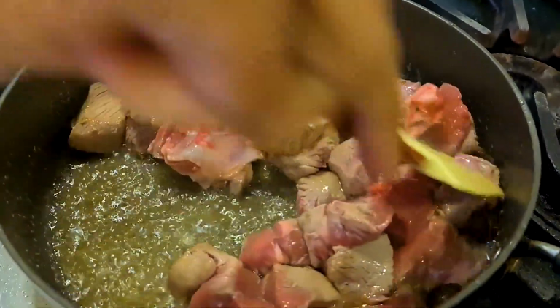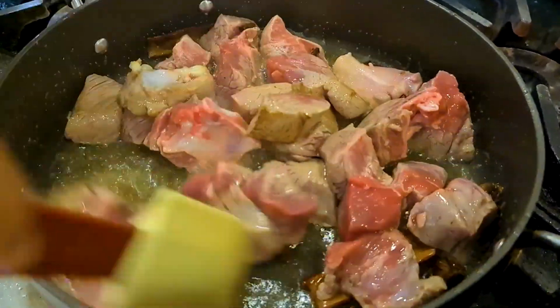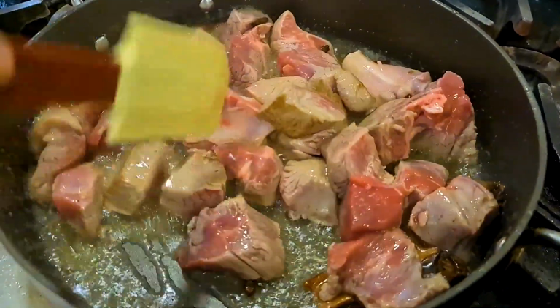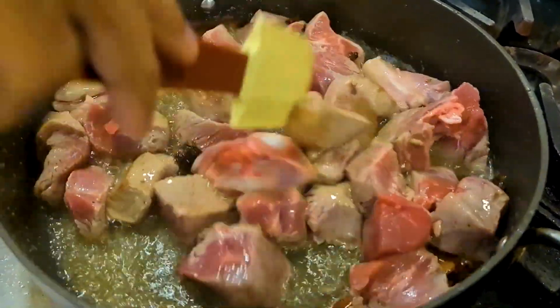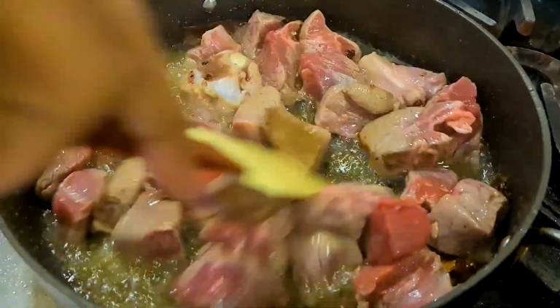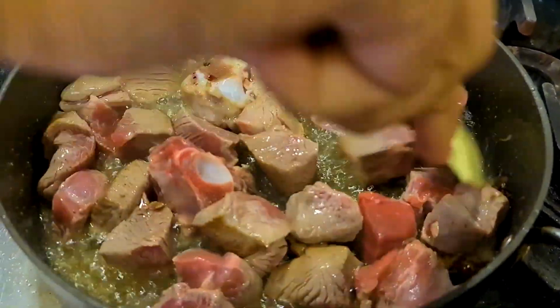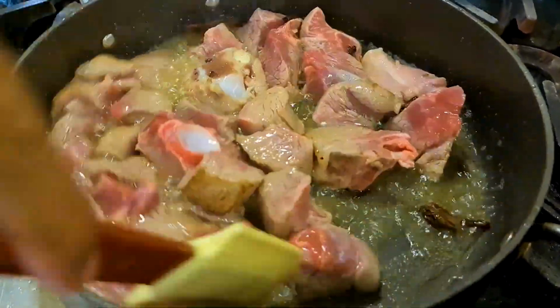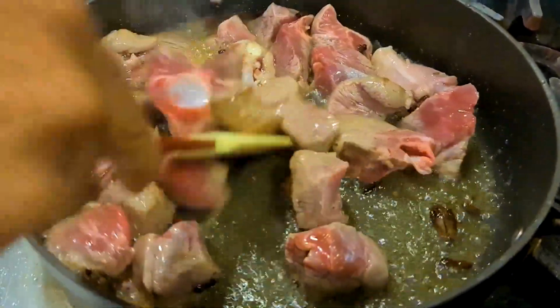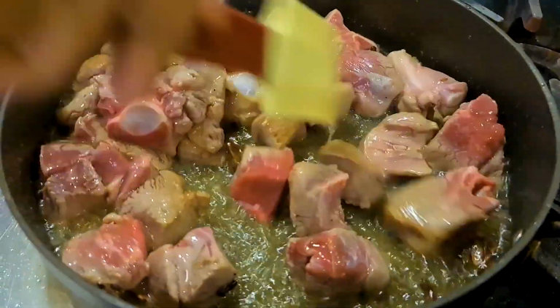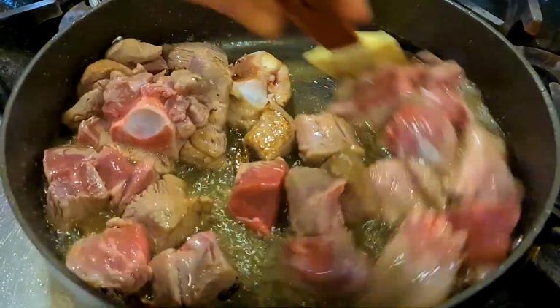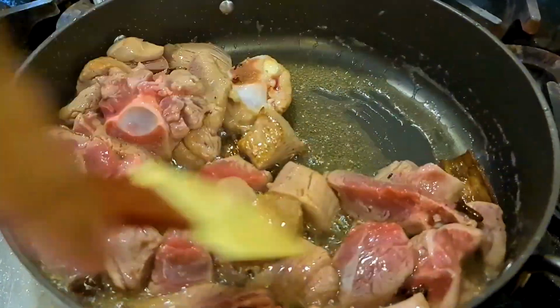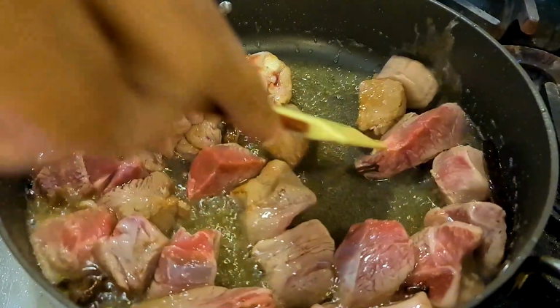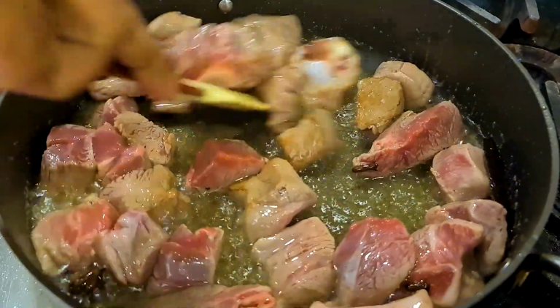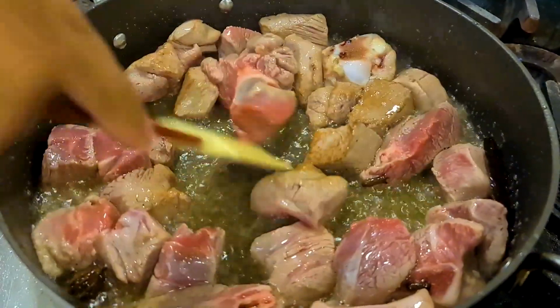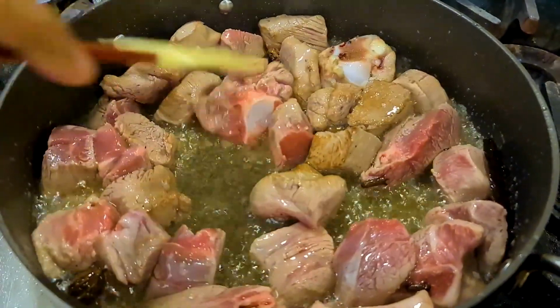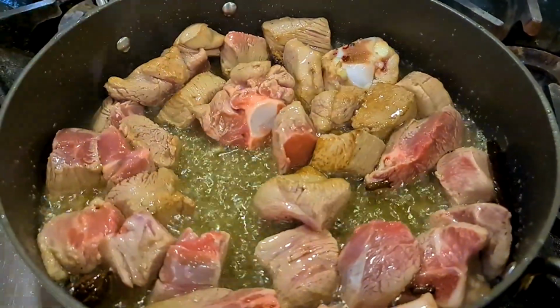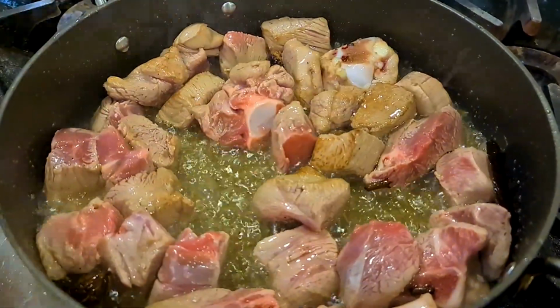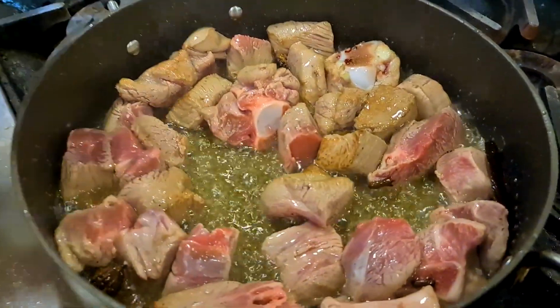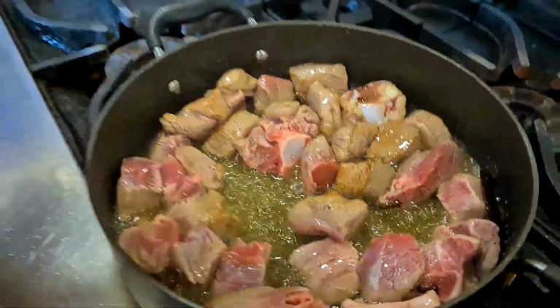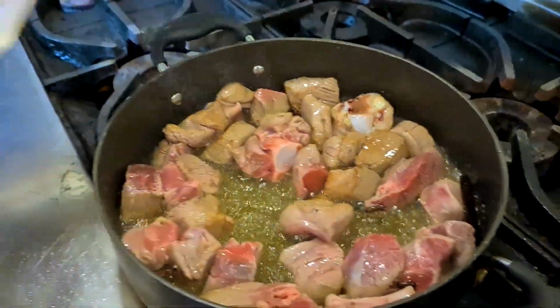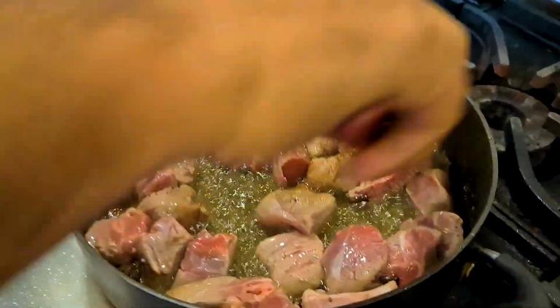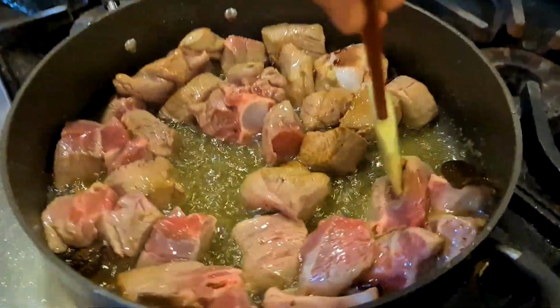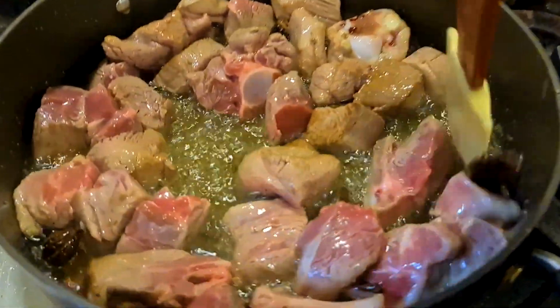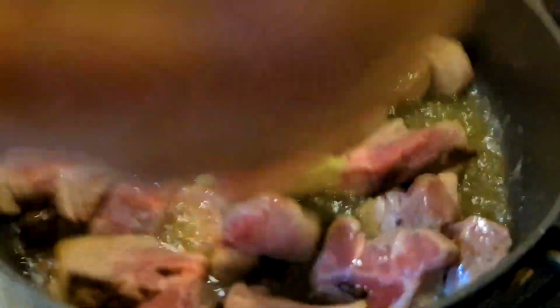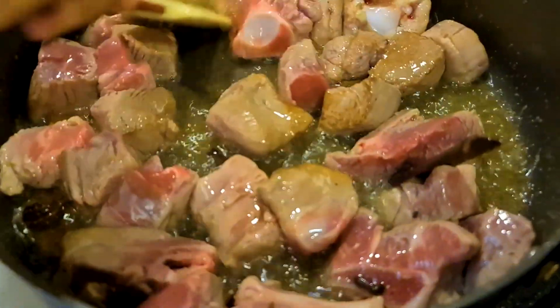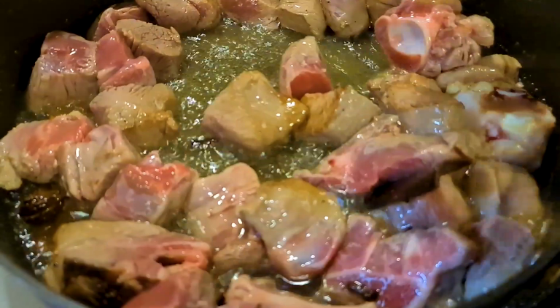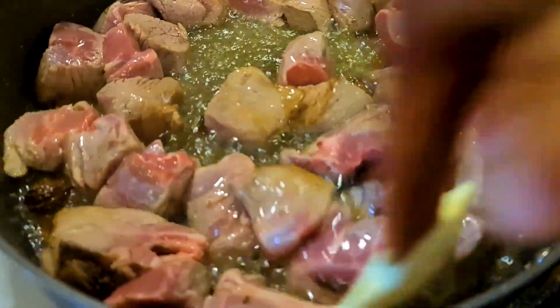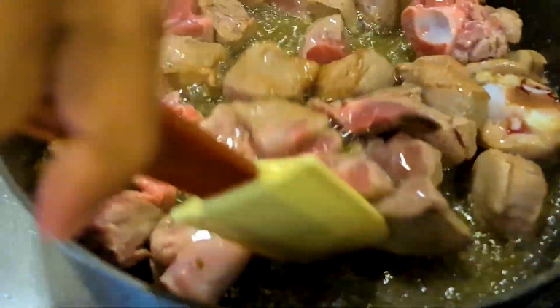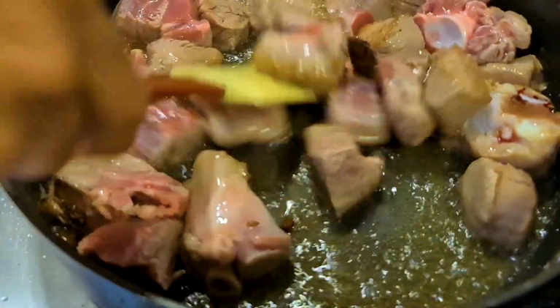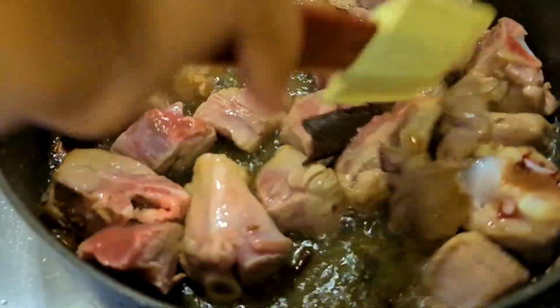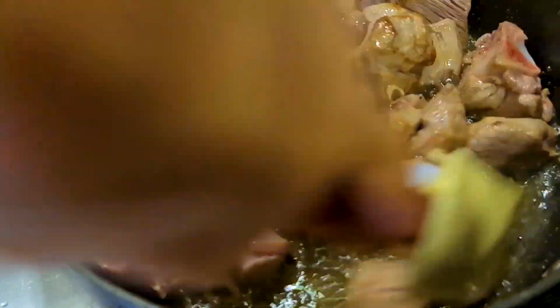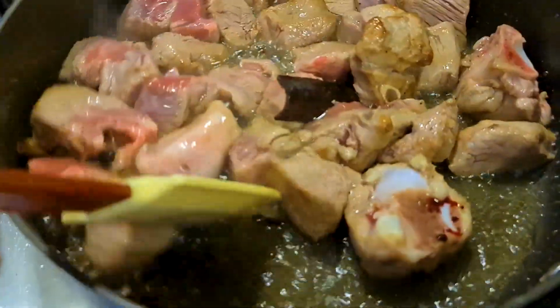Sear it properly for about three to four minutes. What this does is it locks all the juices inside the lamb and it helps the lamb to stay moist and tender.